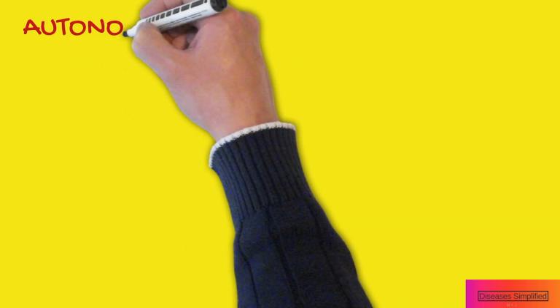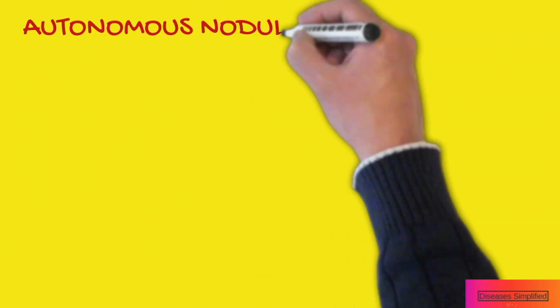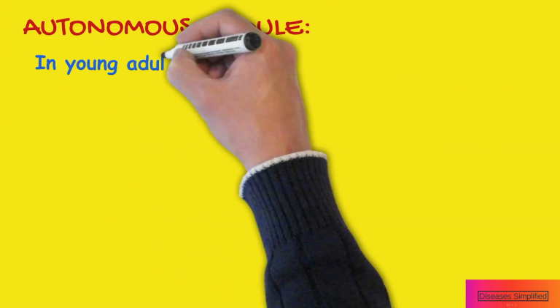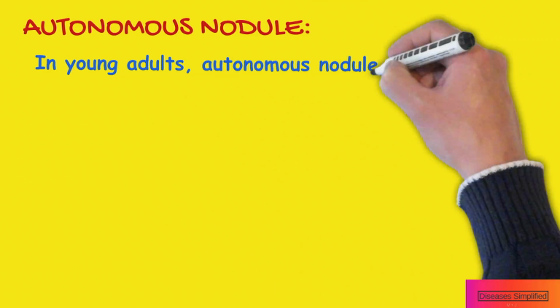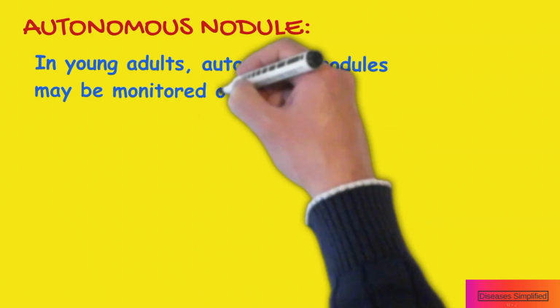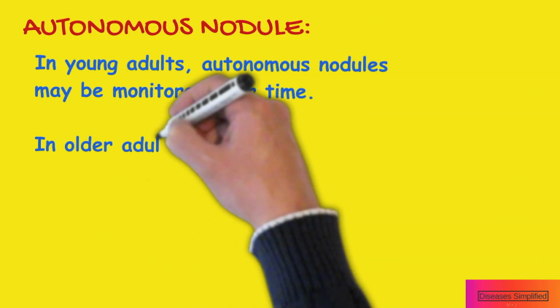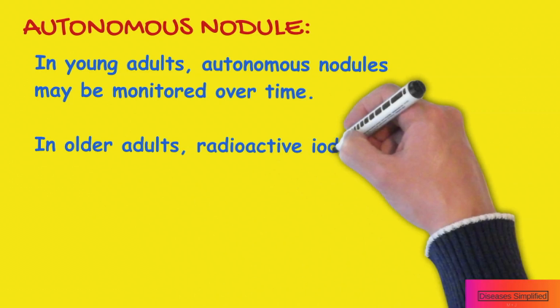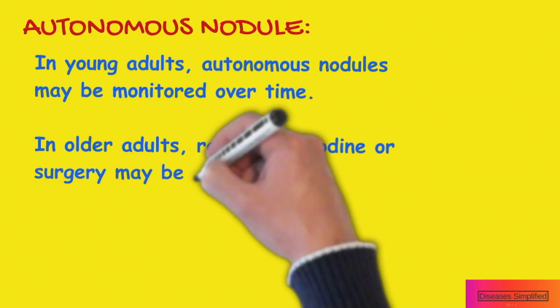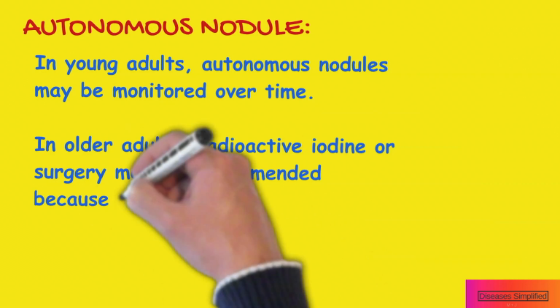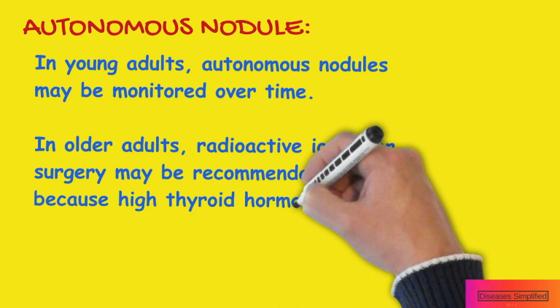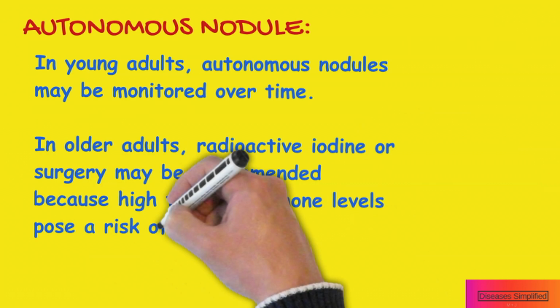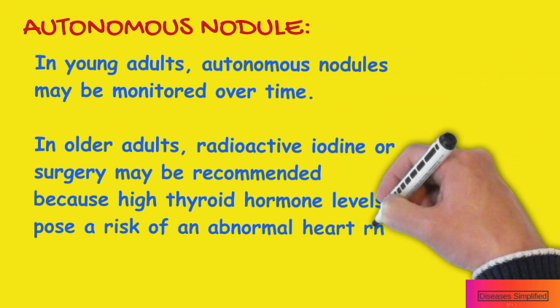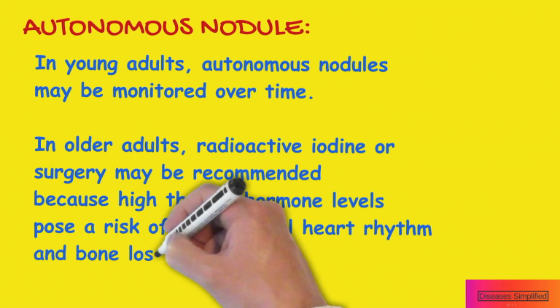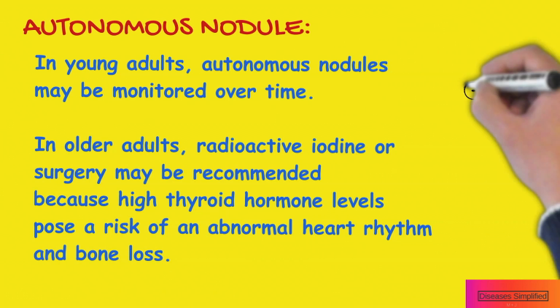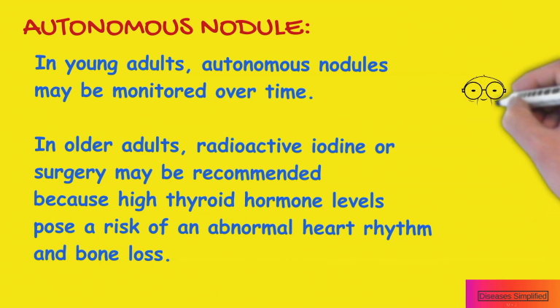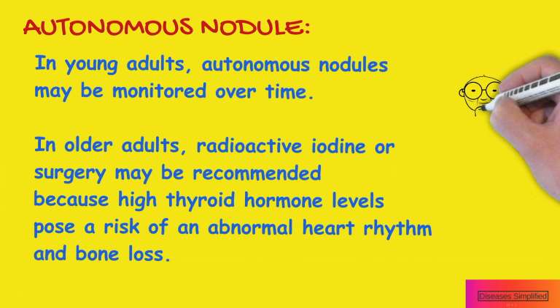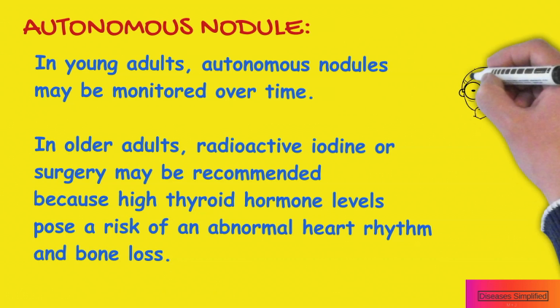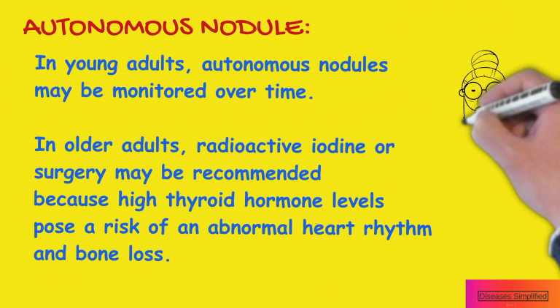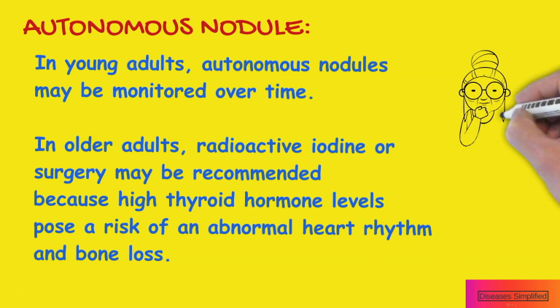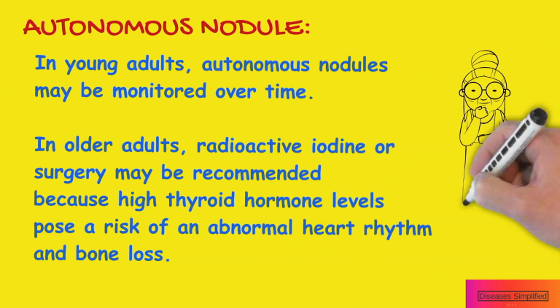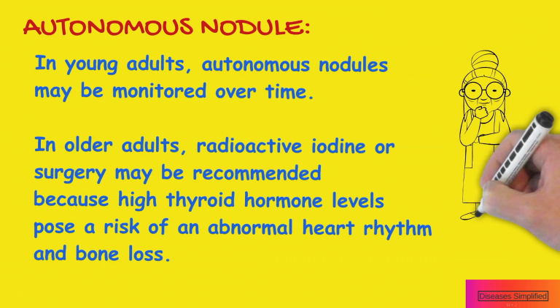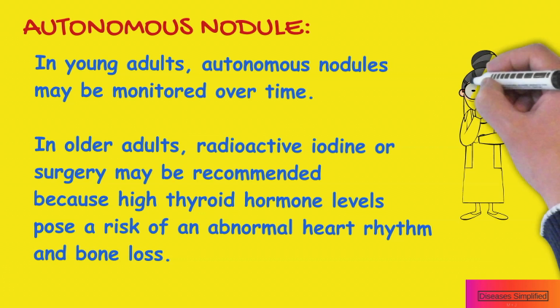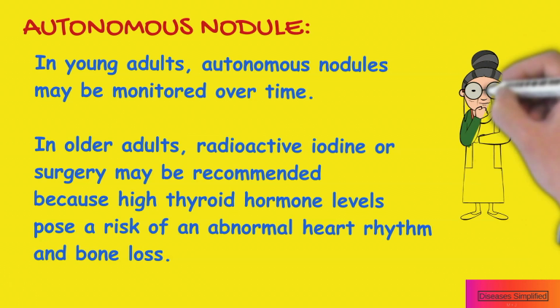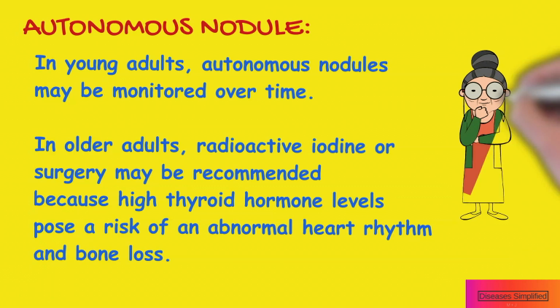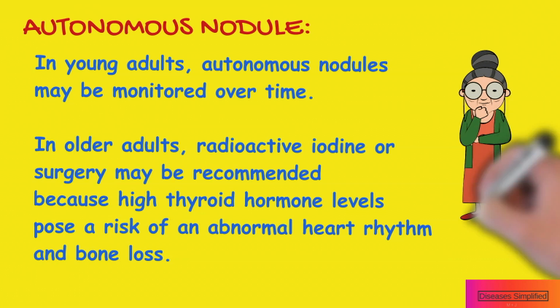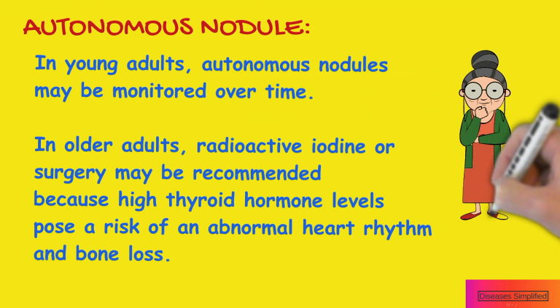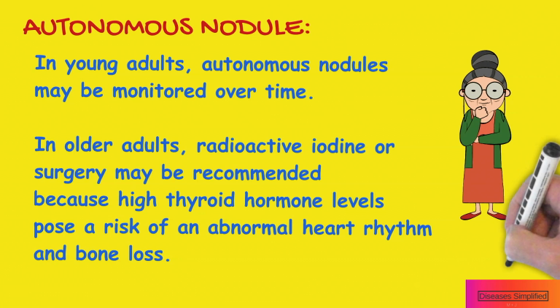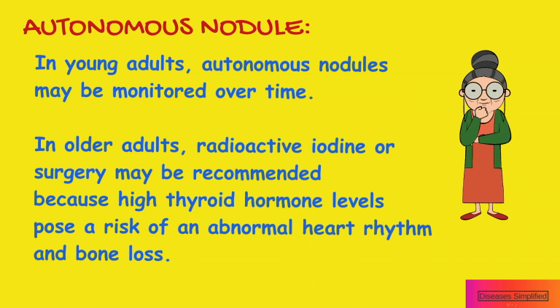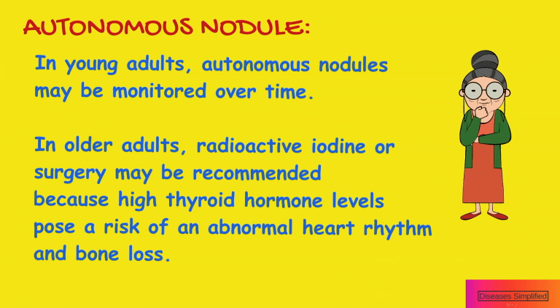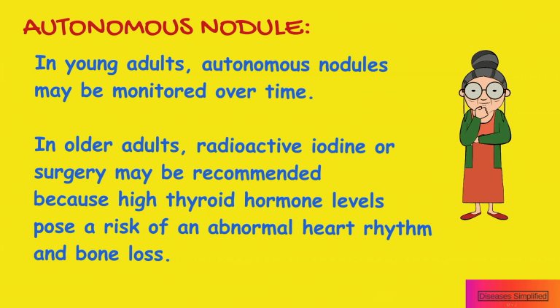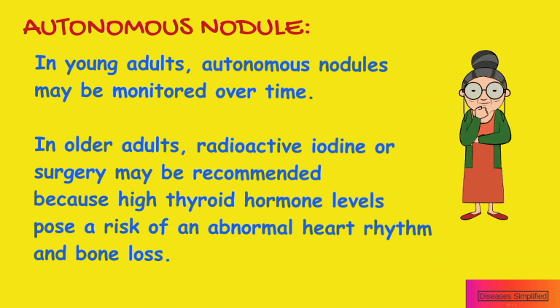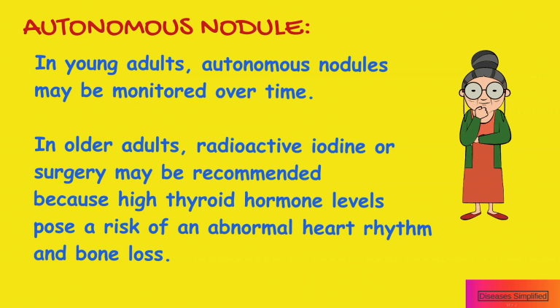In young adults, autonomous nodules may be monitored over time. In older adults, radioactive iodine treatment or surgery may be recommended because high thyroid hormone levels pose a risk of an abnormal heart rhythm, called atrial fibrillation, and bone loss, called osteoporosis.